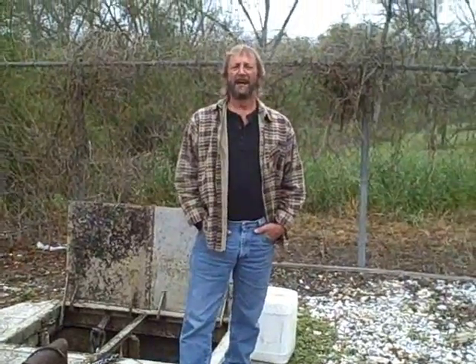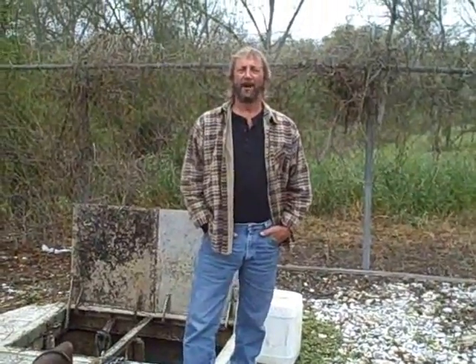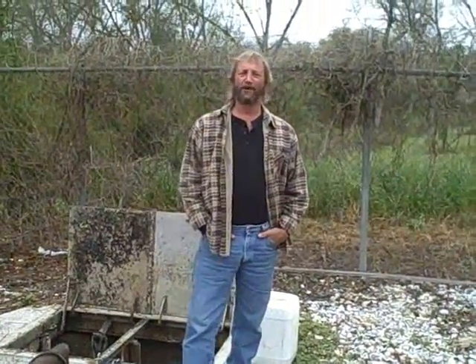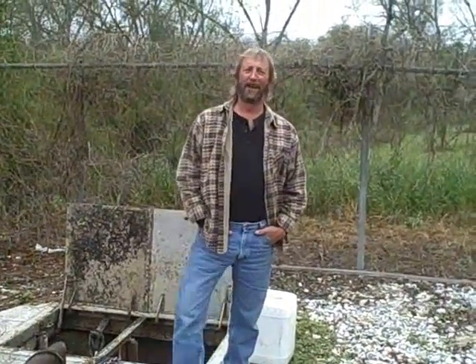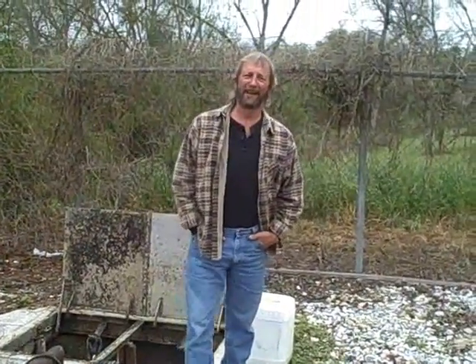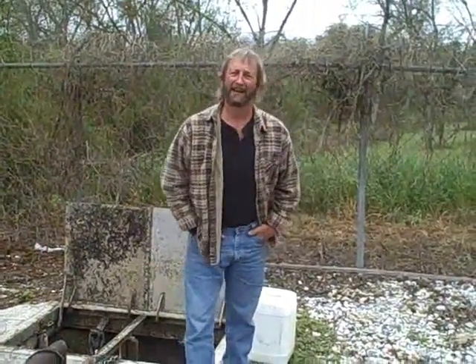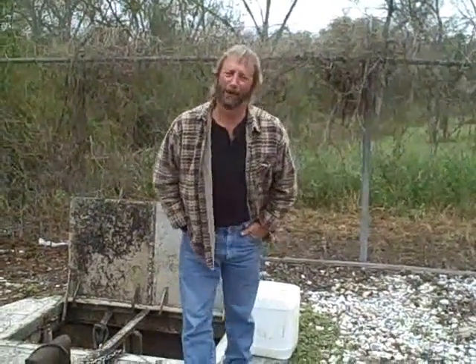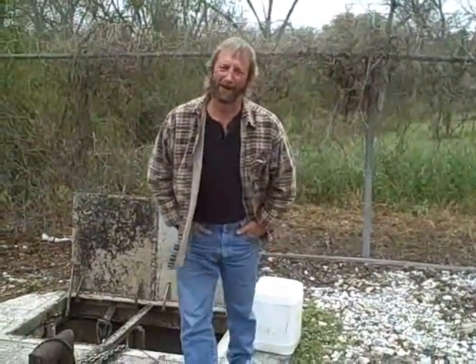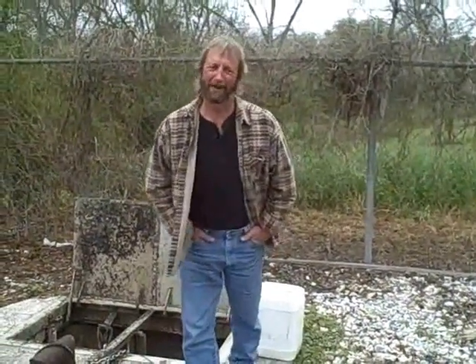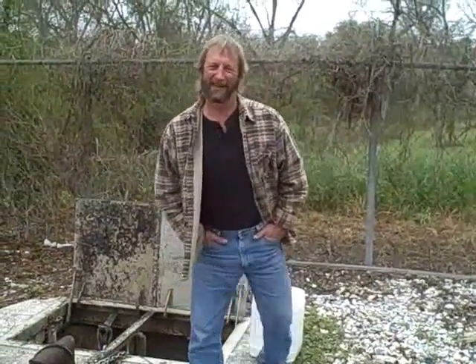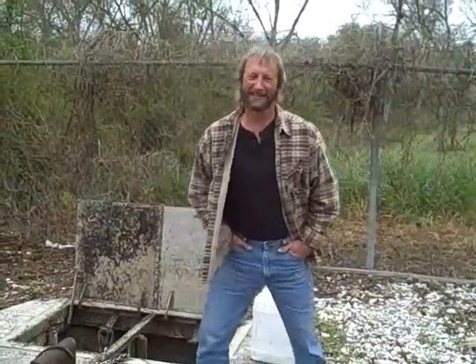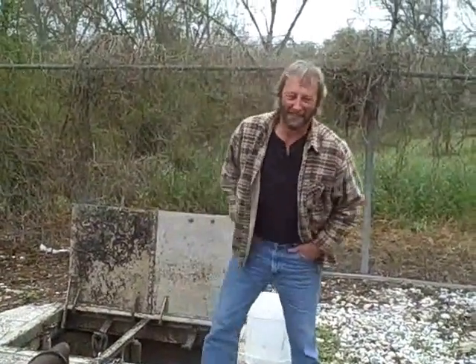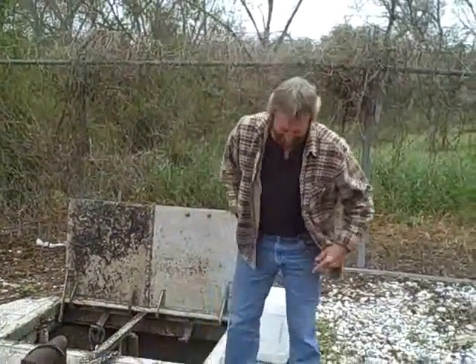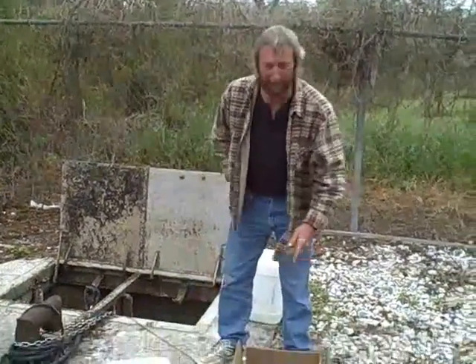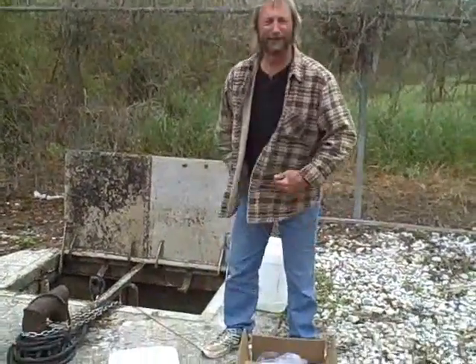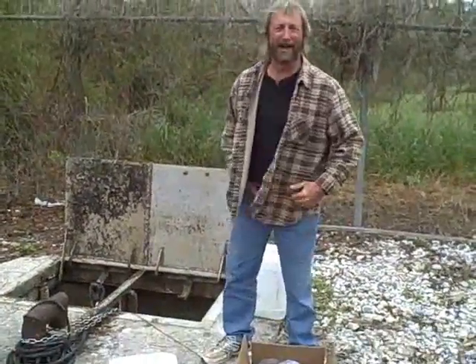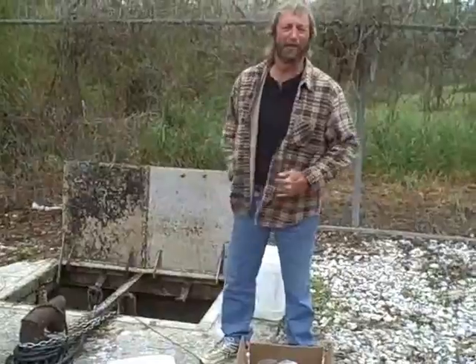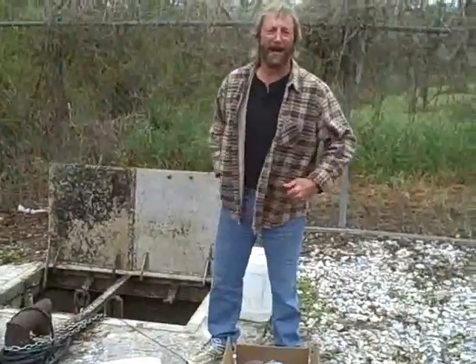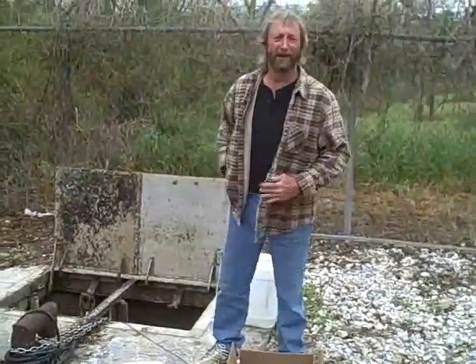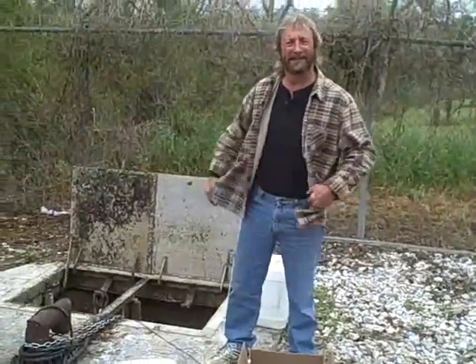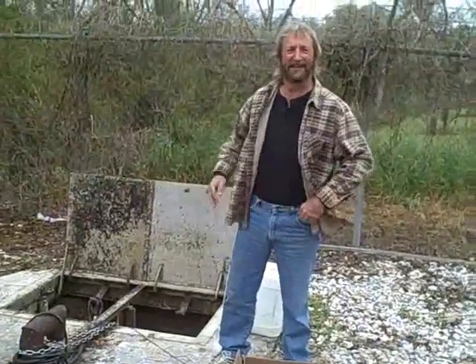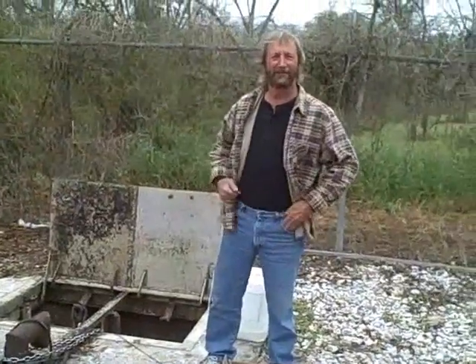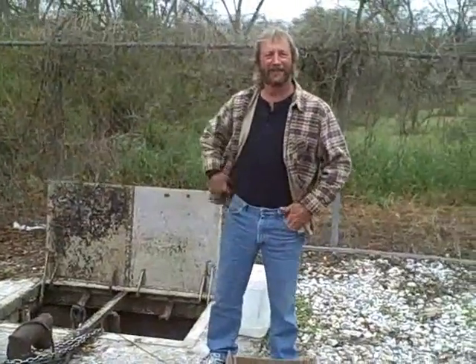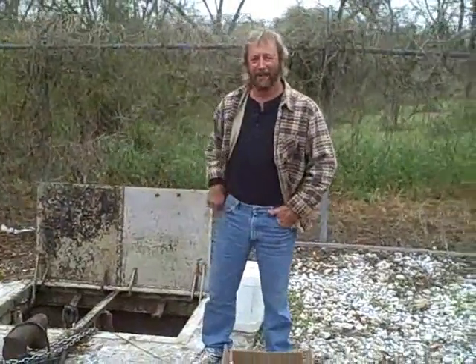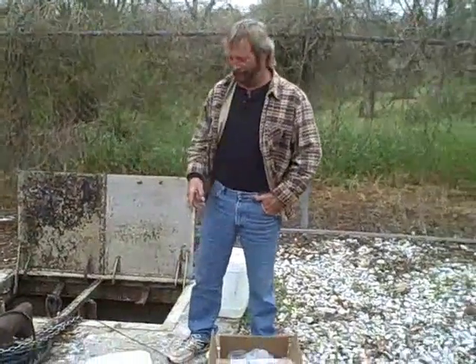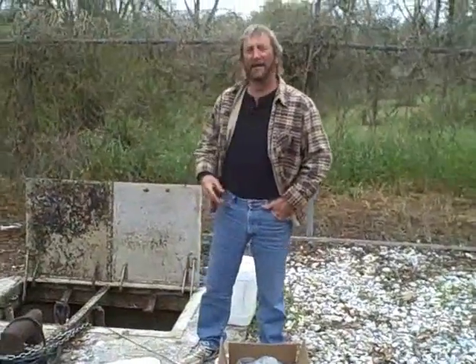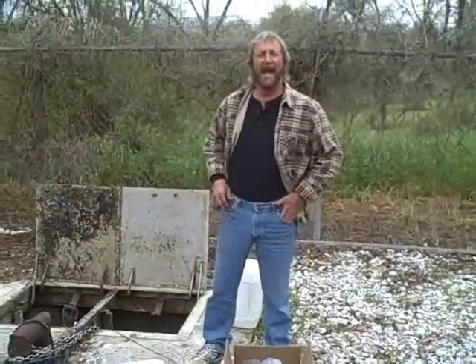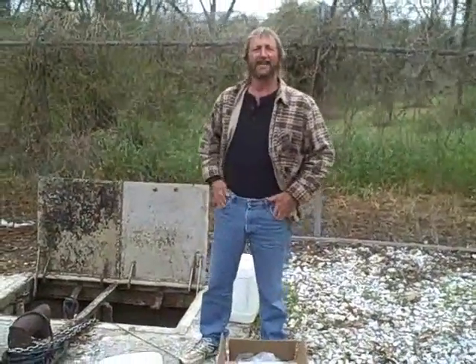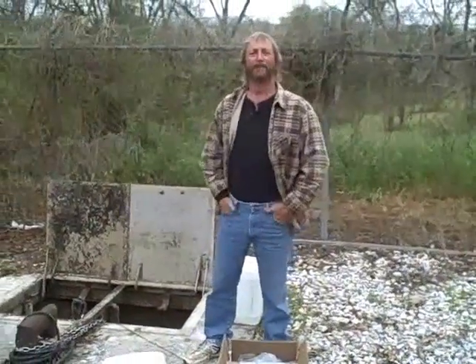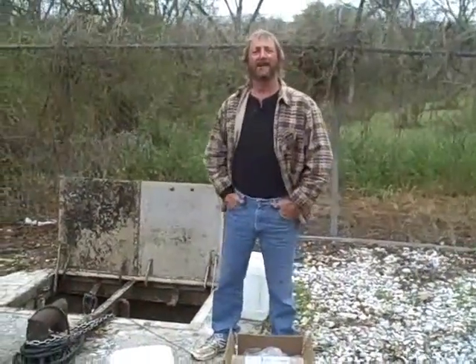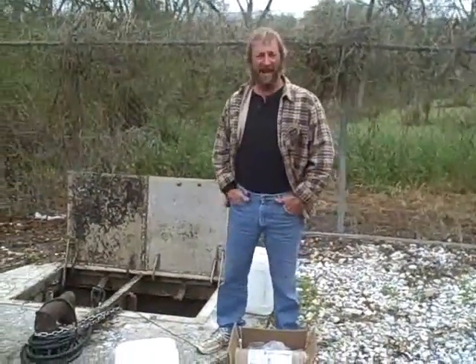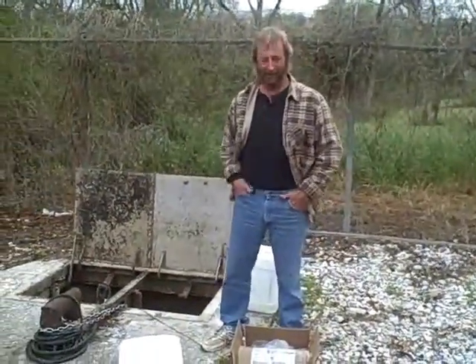Hi y'all, welcome to LA — lower Alabama, that is. Today we're going to show you how to put a Vitabricks inside your lift station and also add a little fiber line.